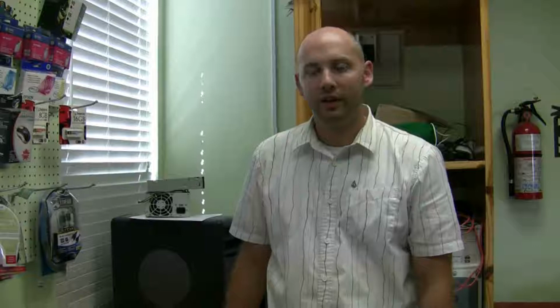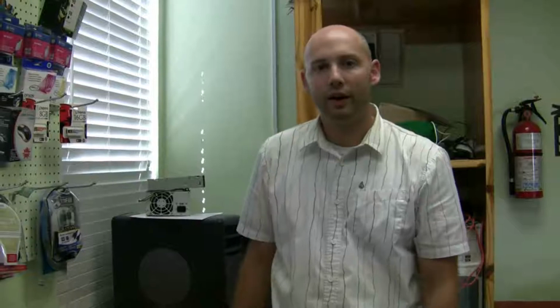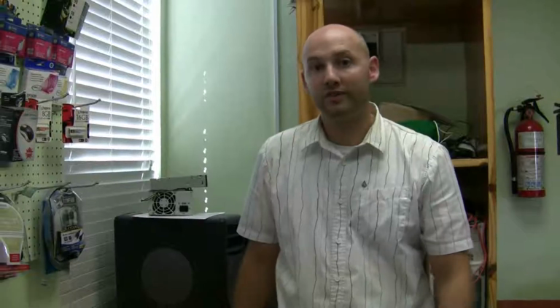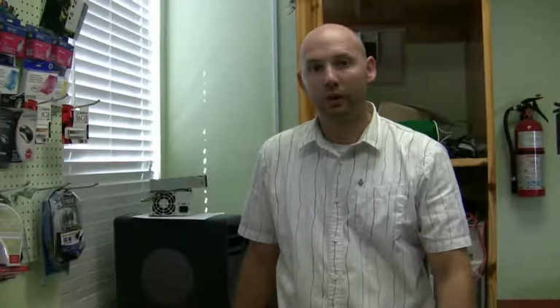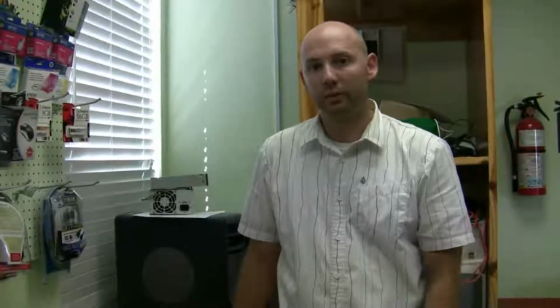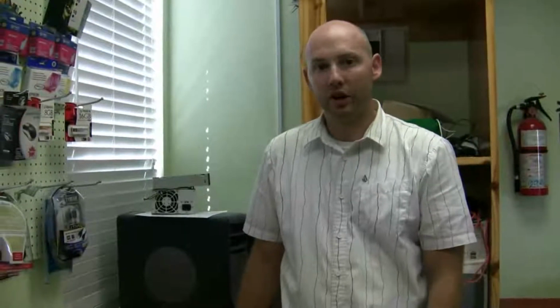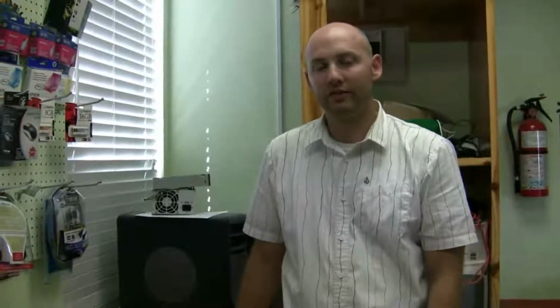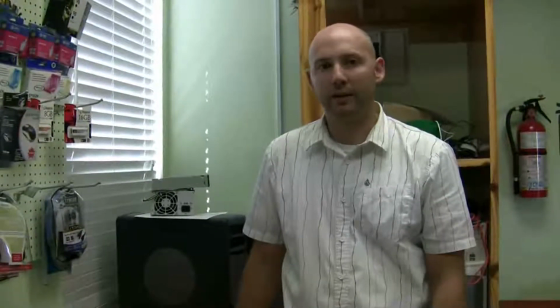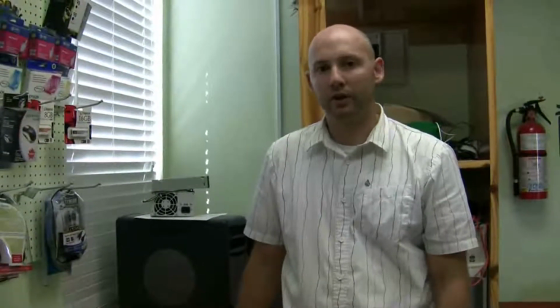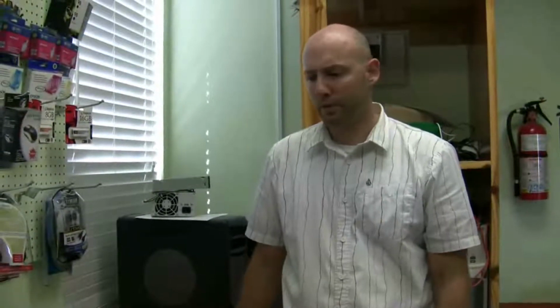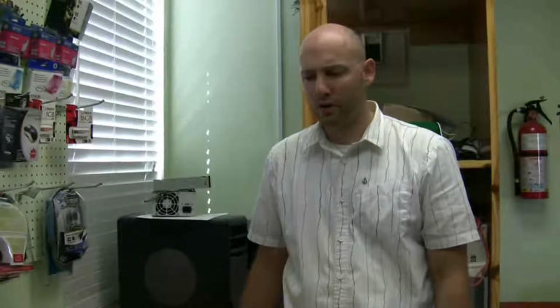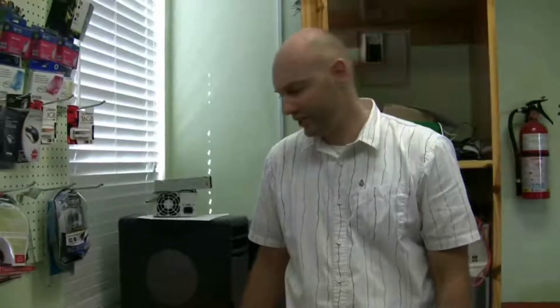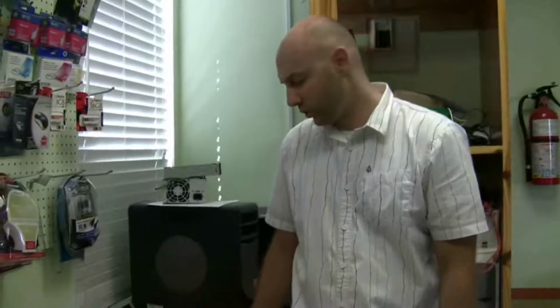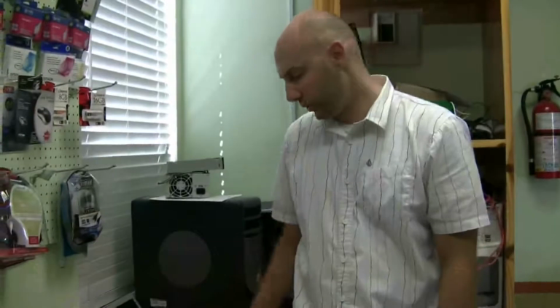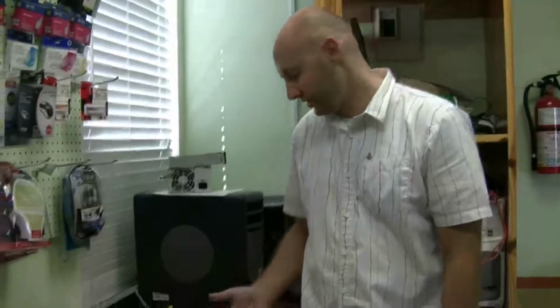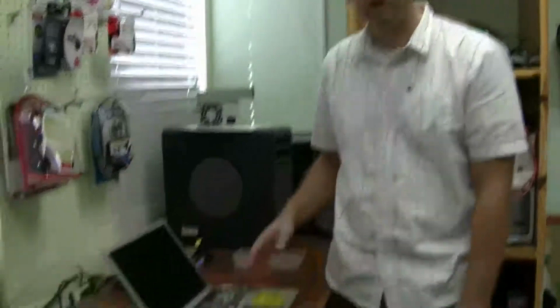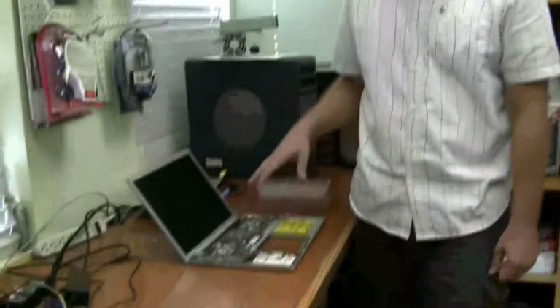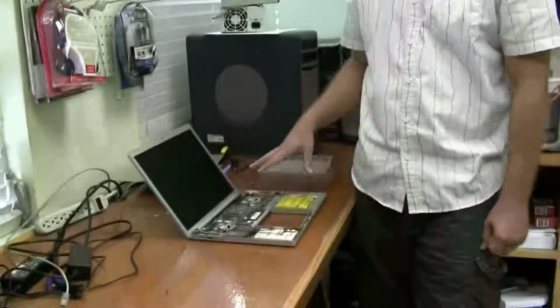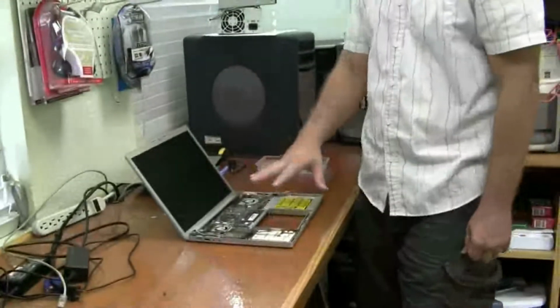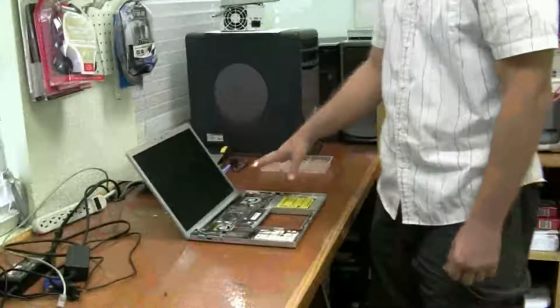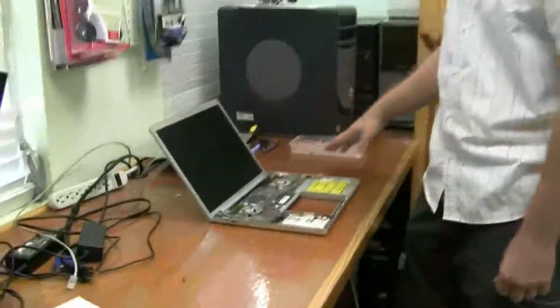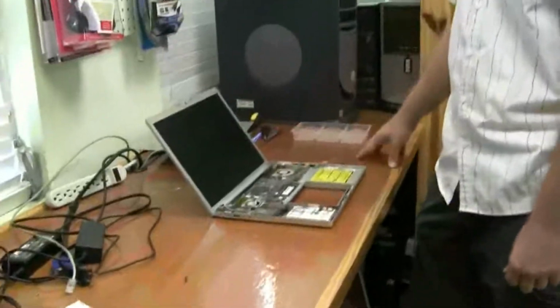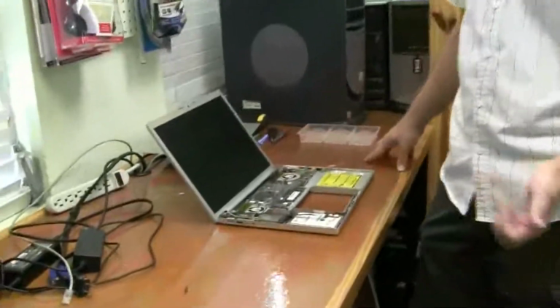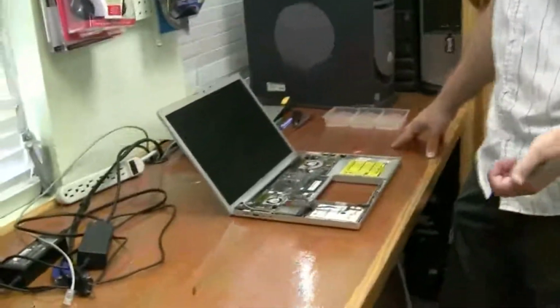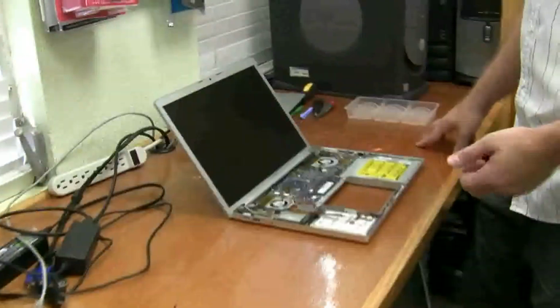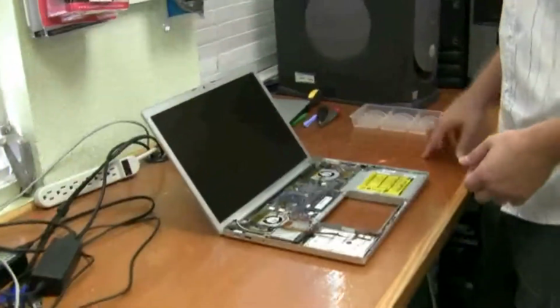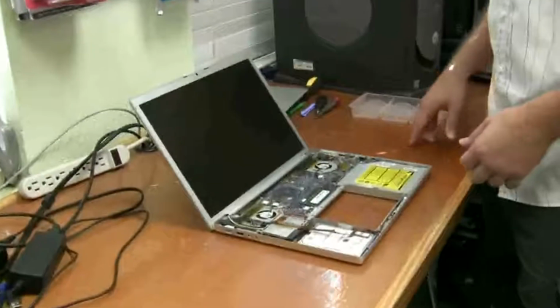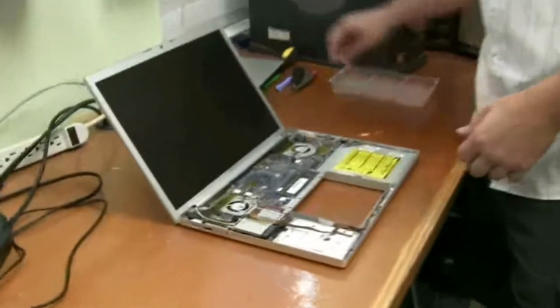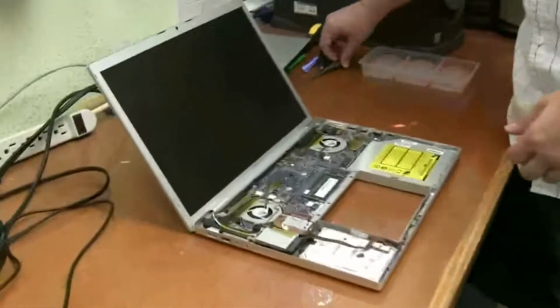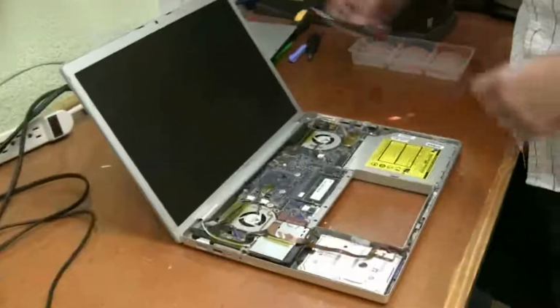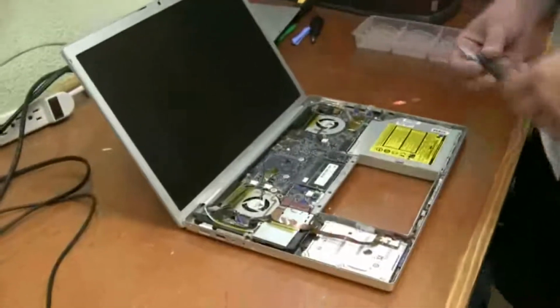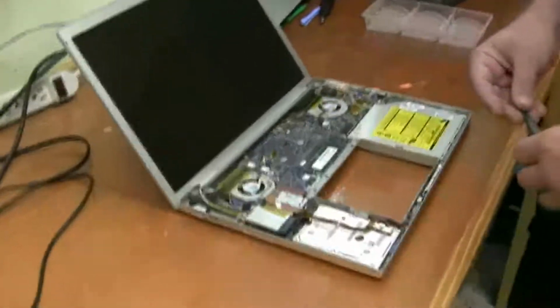Hello, in this video we're going to replace a hard drive in a MacBook Pro 15-inch Core Duo — this system here. By now you should already have the top case off; if not you can watch that video. It's pretty easy once you get to this point.